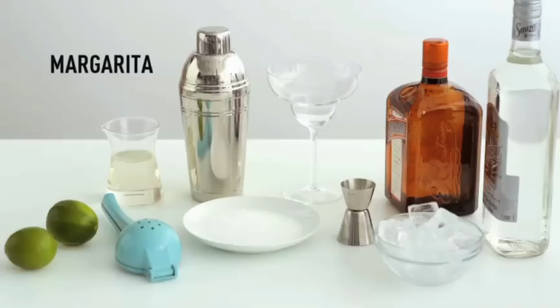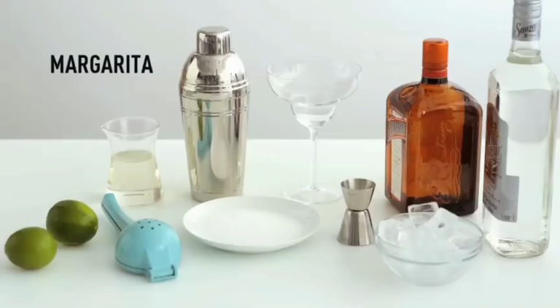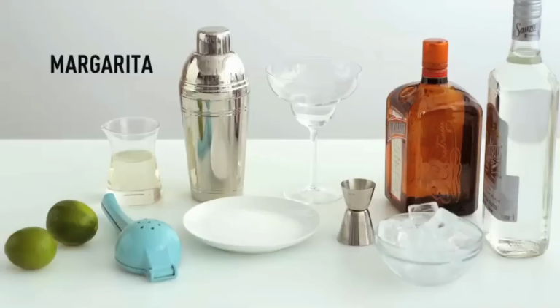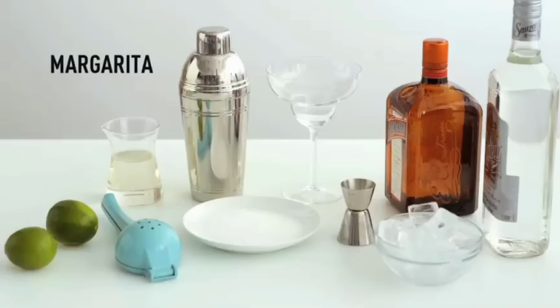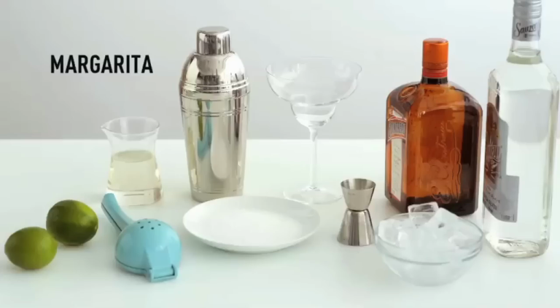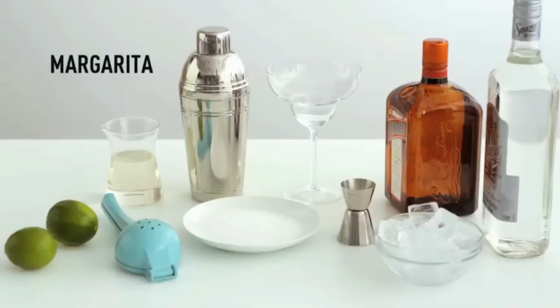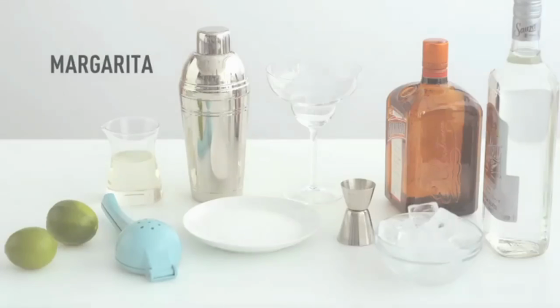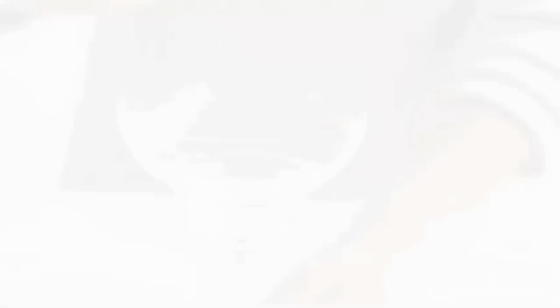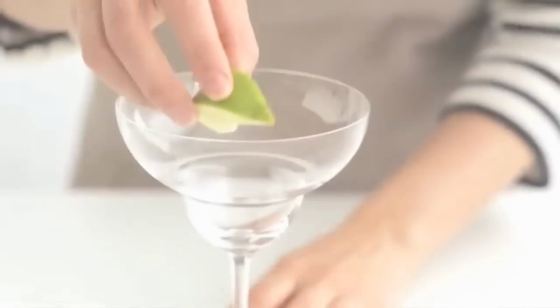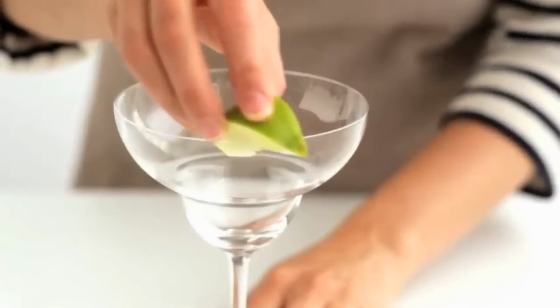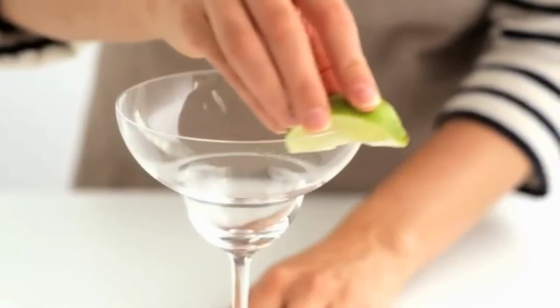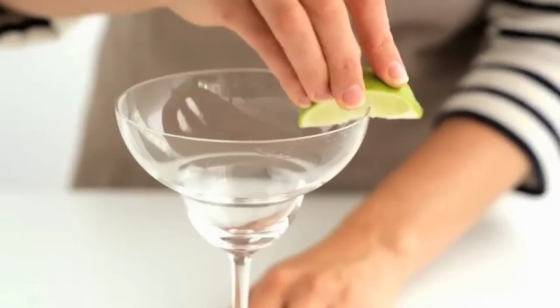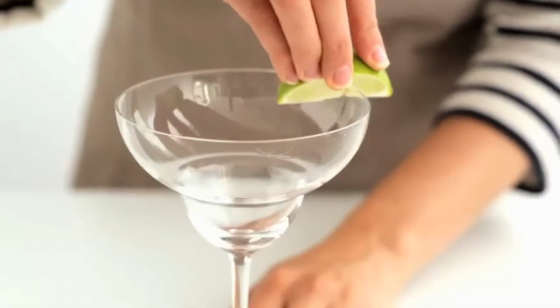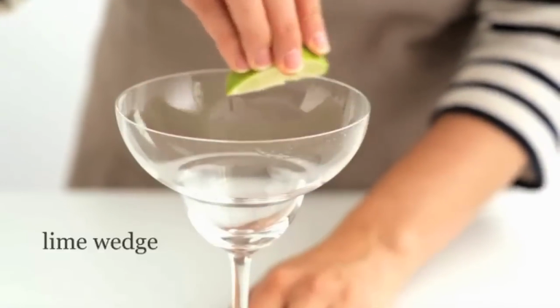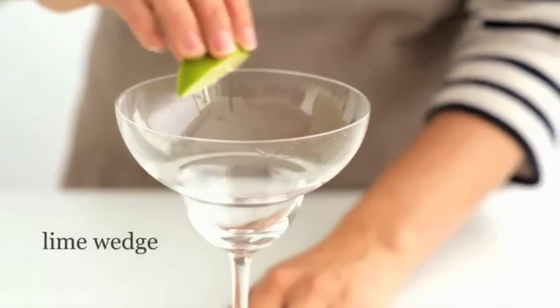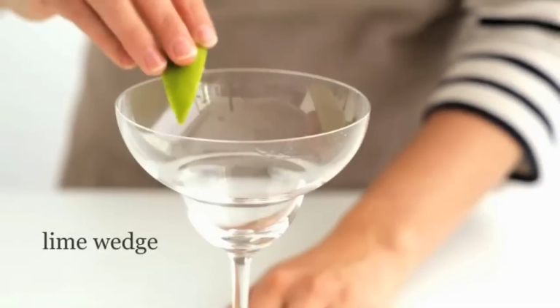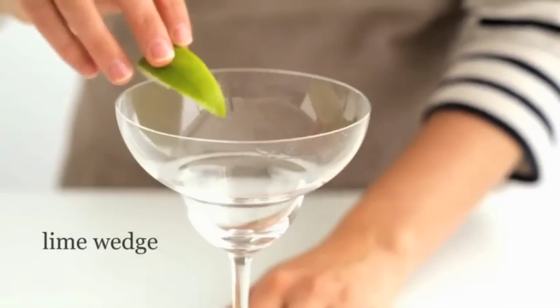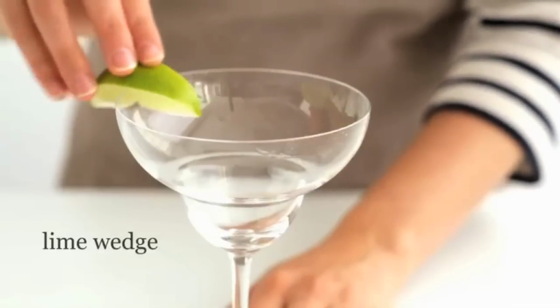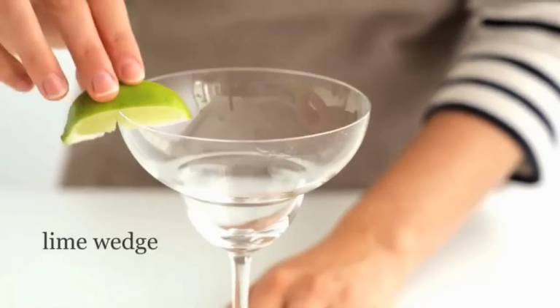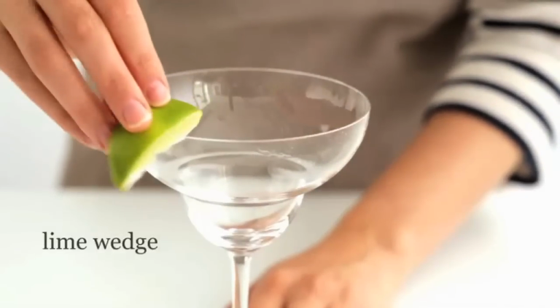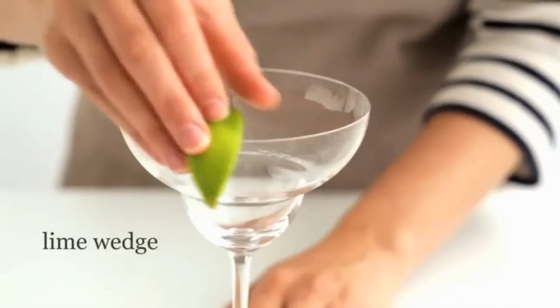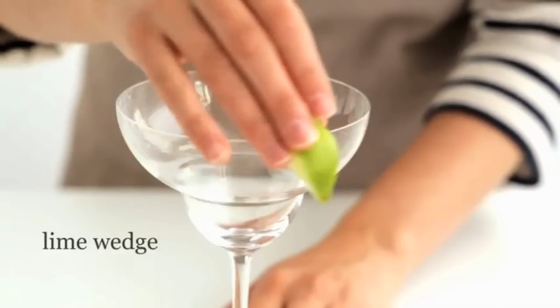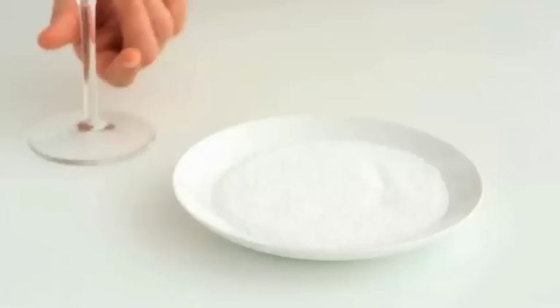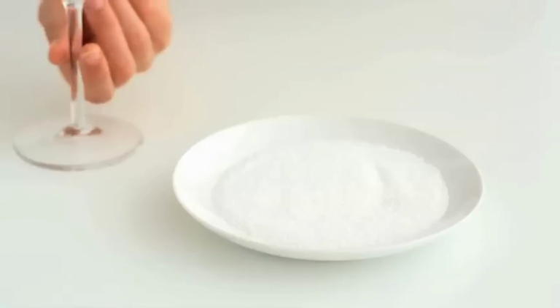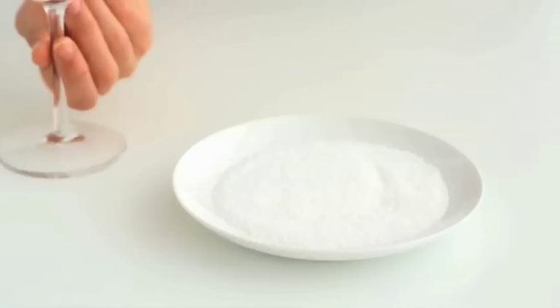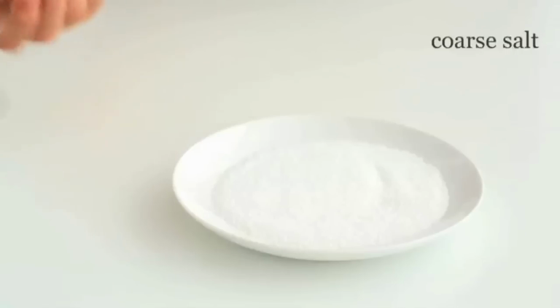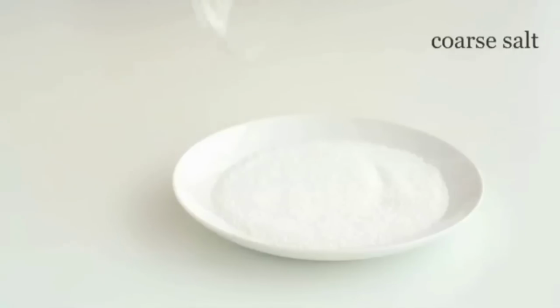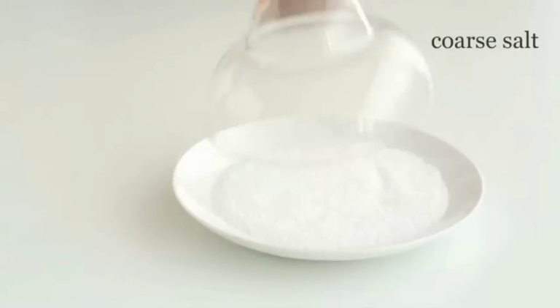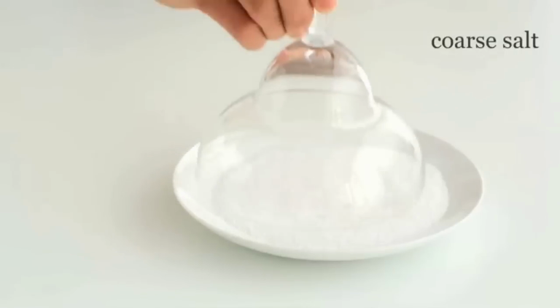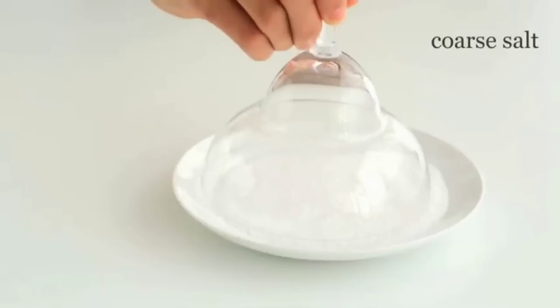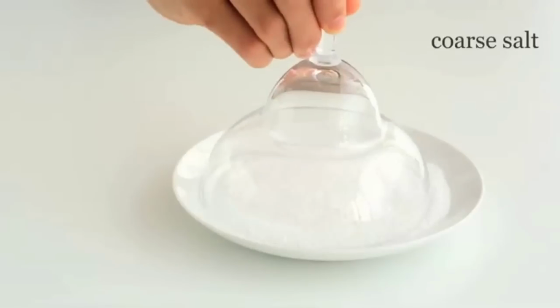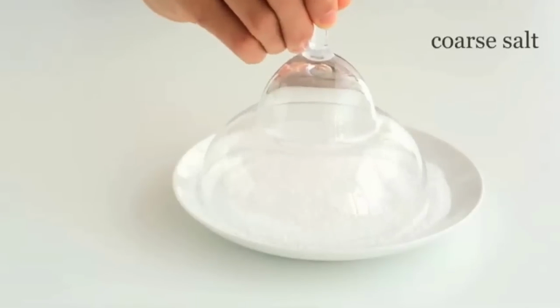To make a margarita, rub a lime wedge around the rim of a margarita glass. Dip the rim into coarse salt.